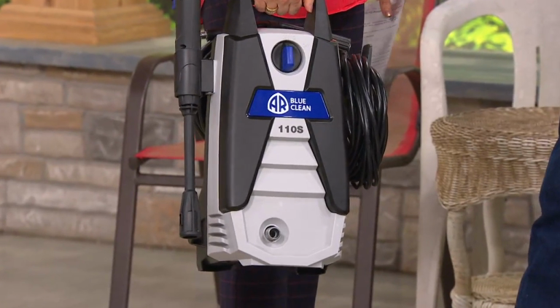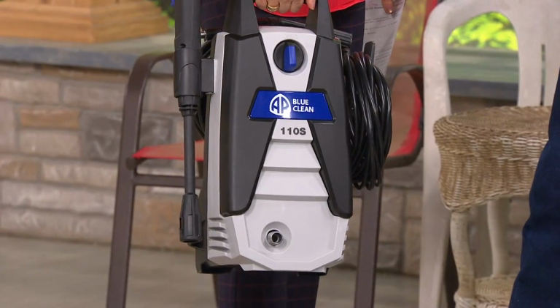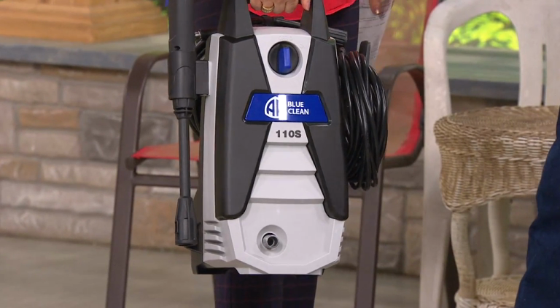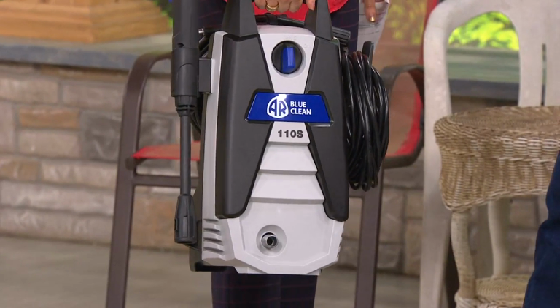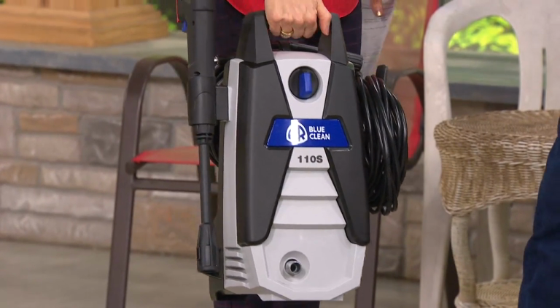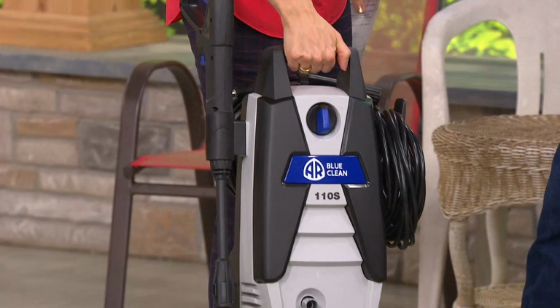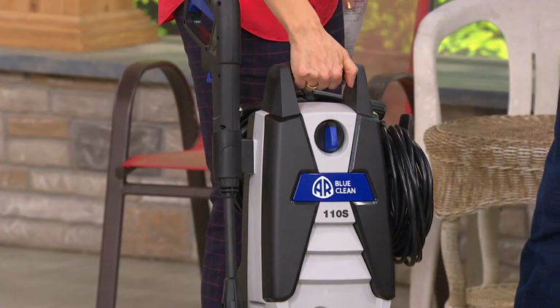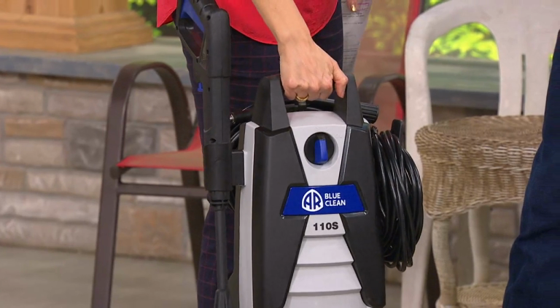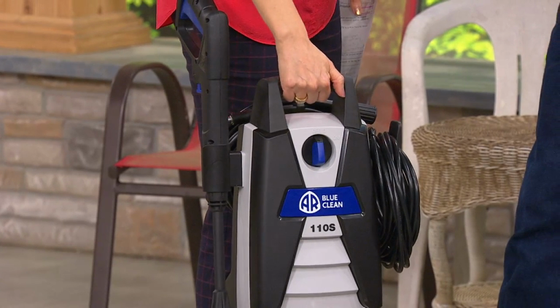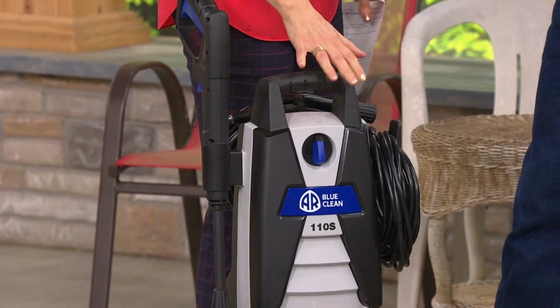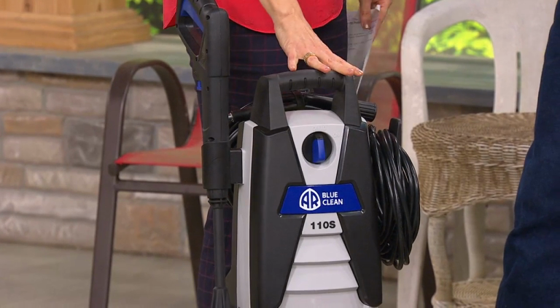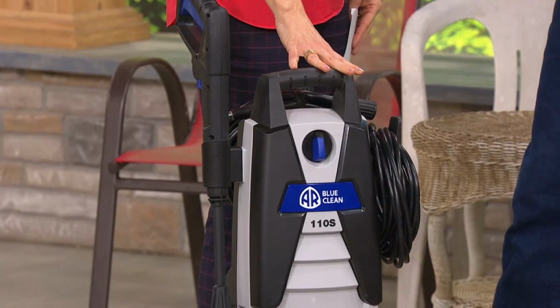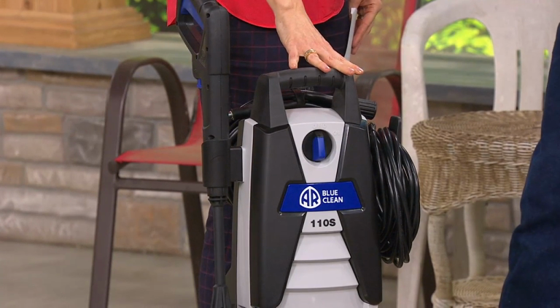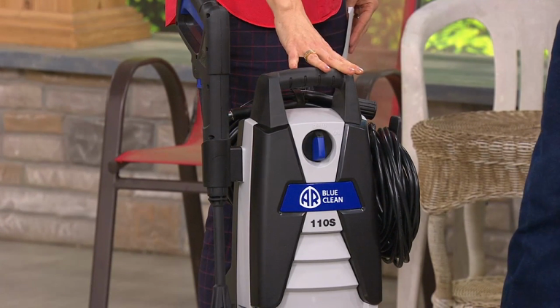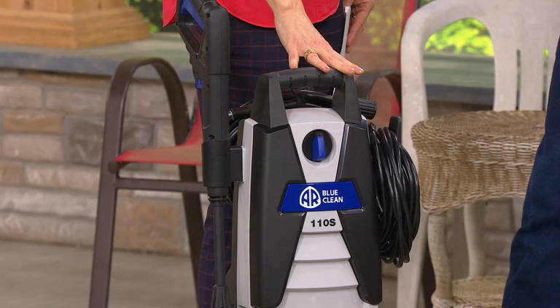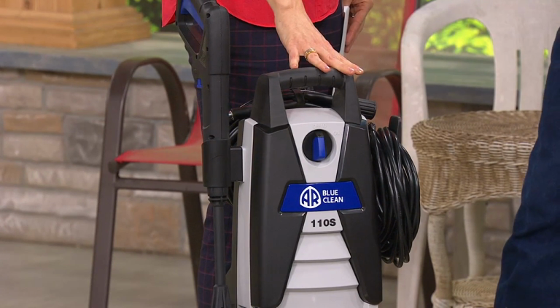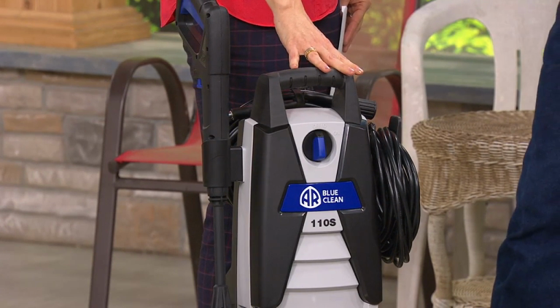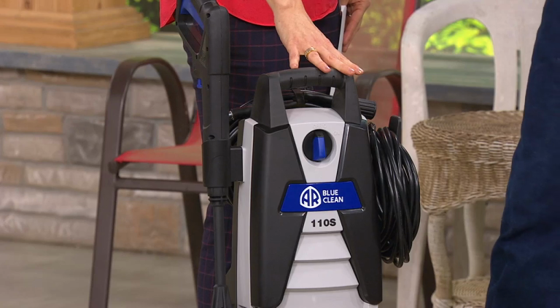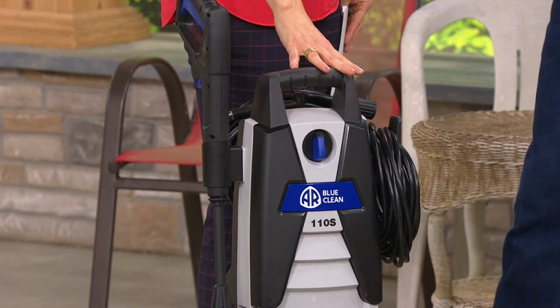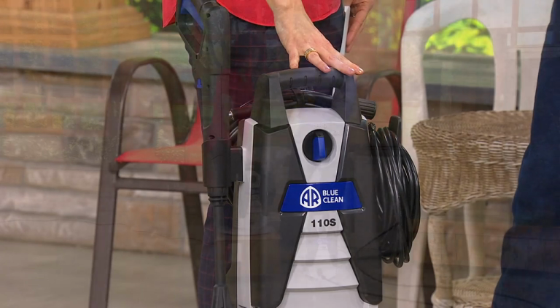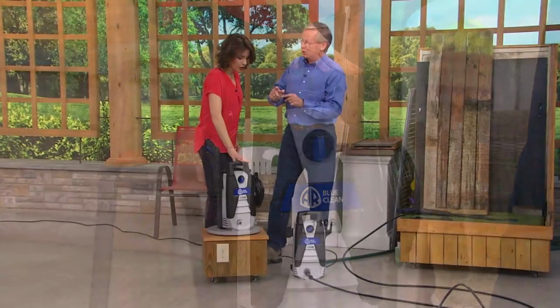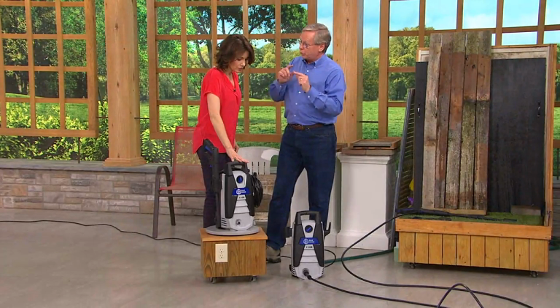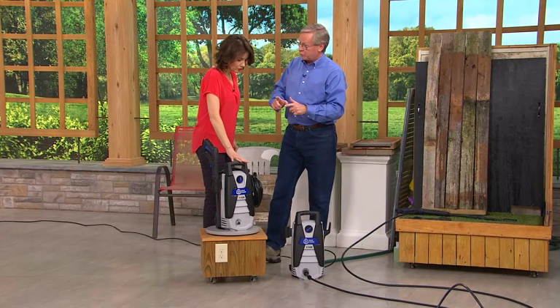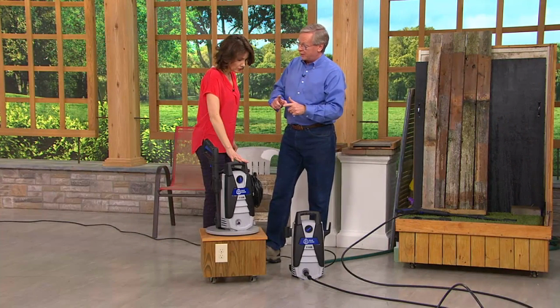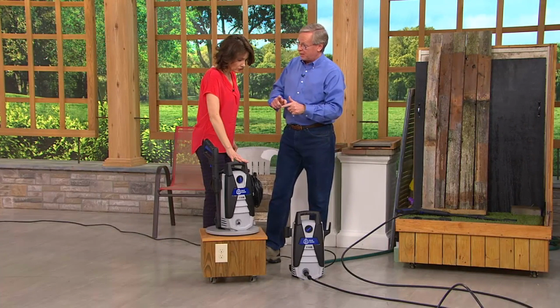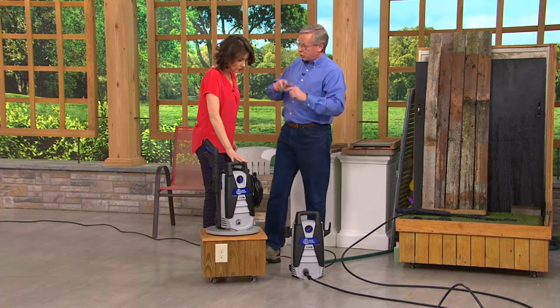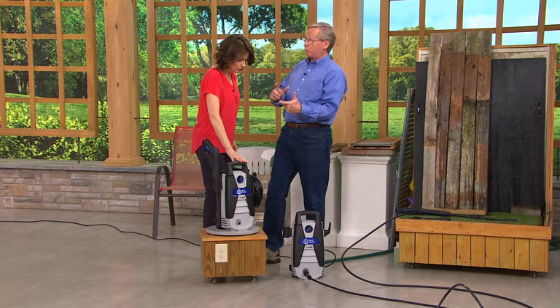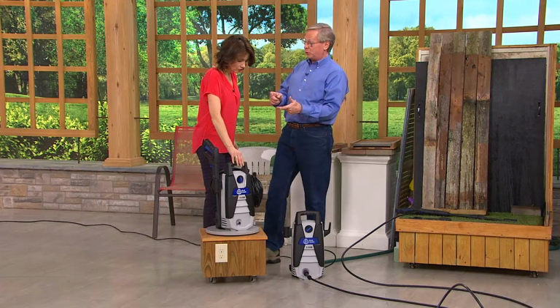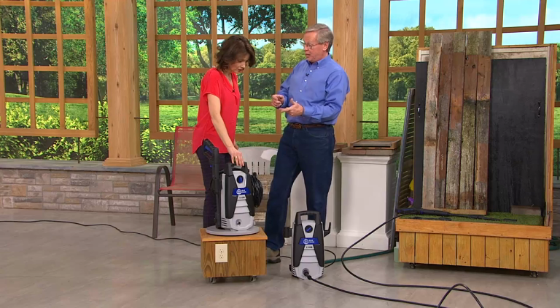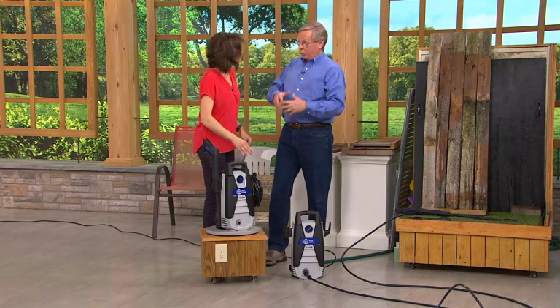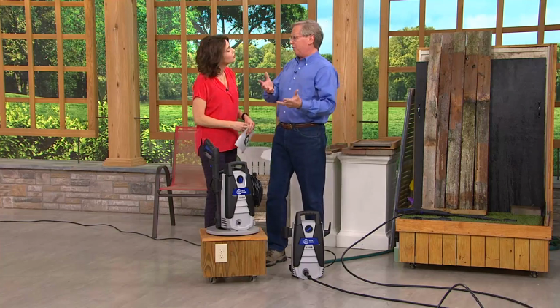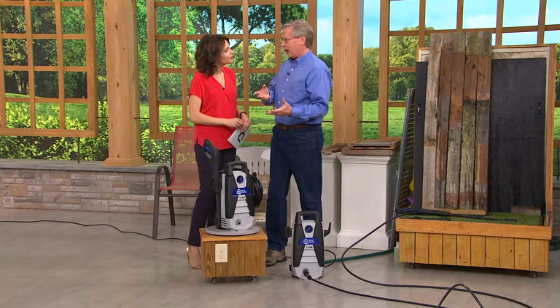You see all of those outside surfaces where the mold and the mildew and the dirt is. This is the way to clean those surfaces, and you can do it yourself. You don't have to rely on somebody else. You don't have to rent a machine, which could be very costly.